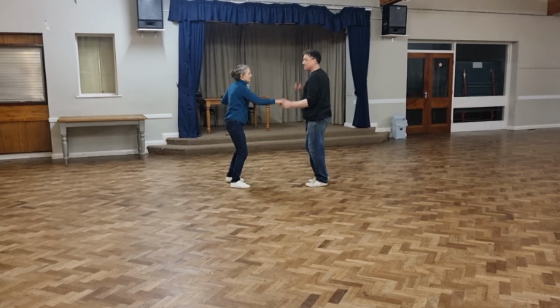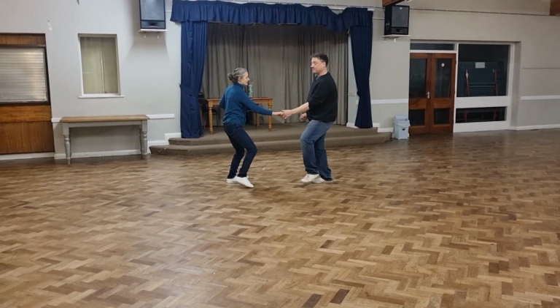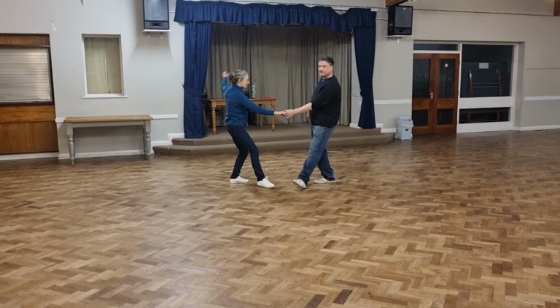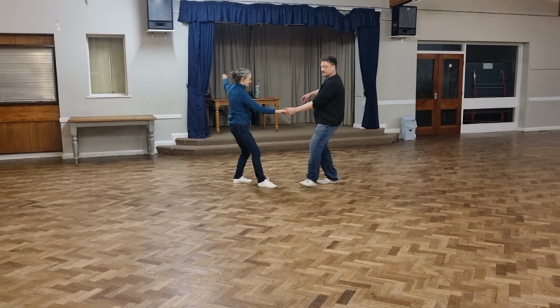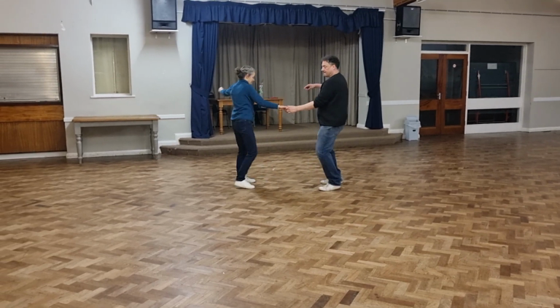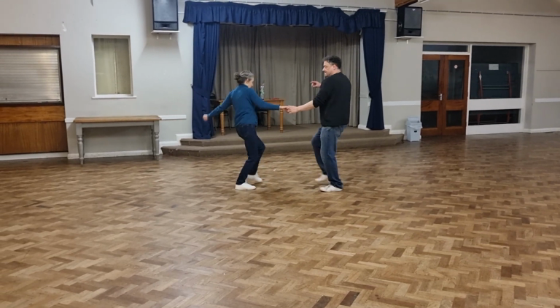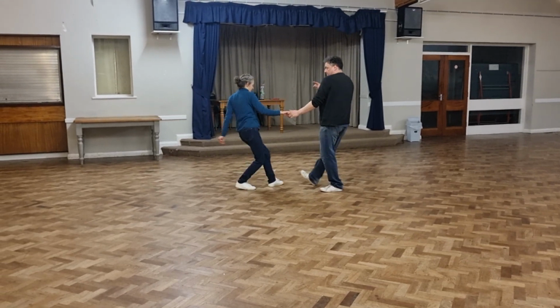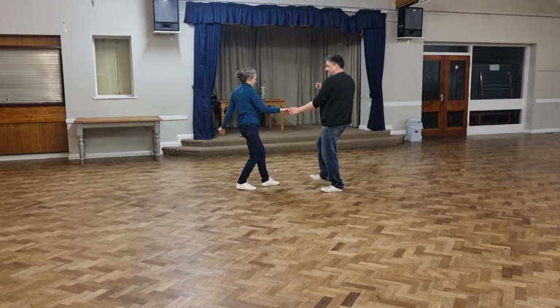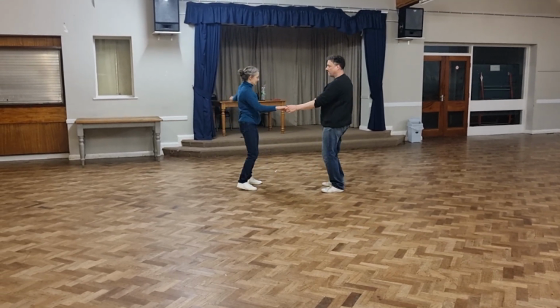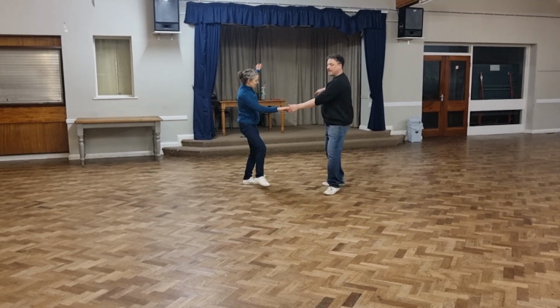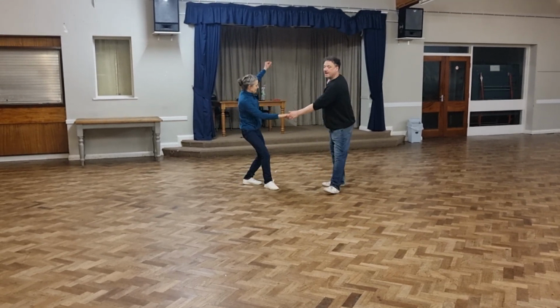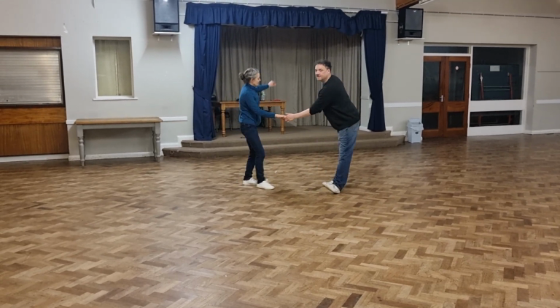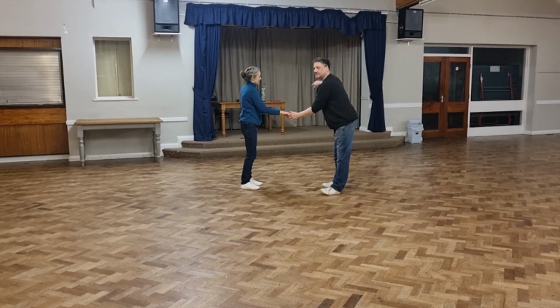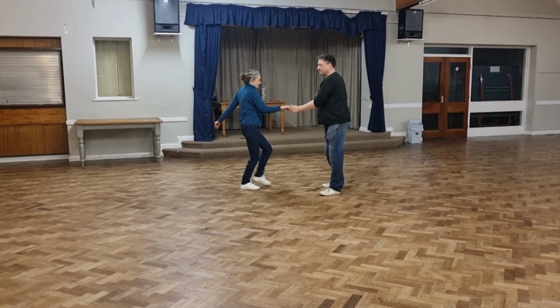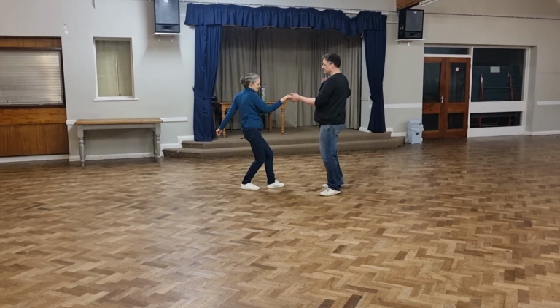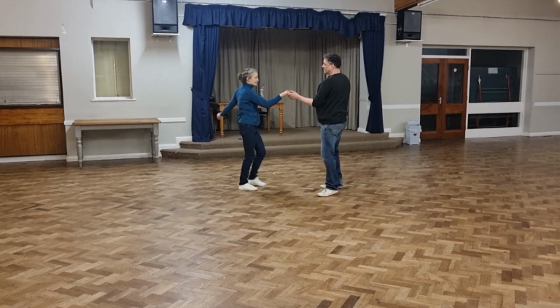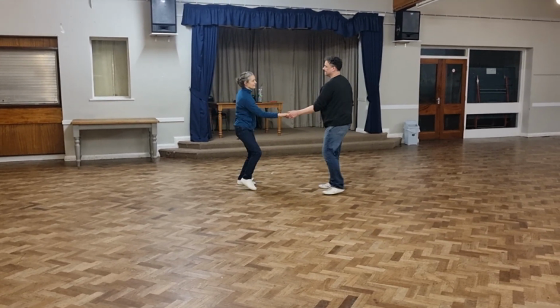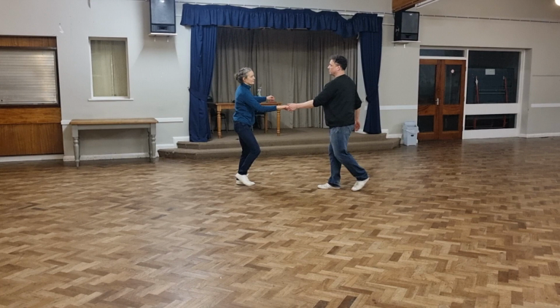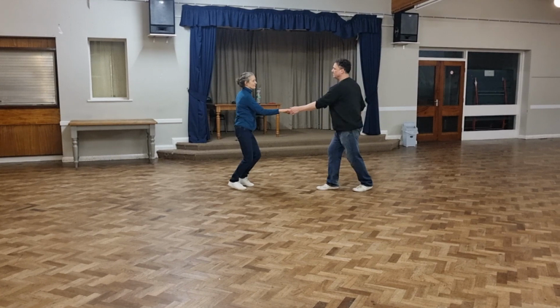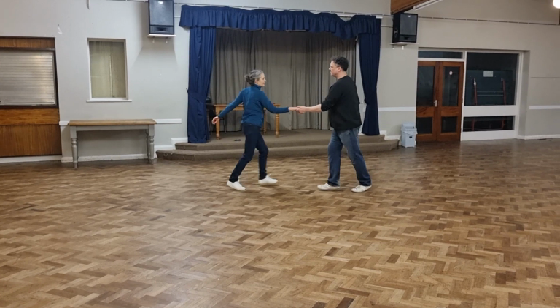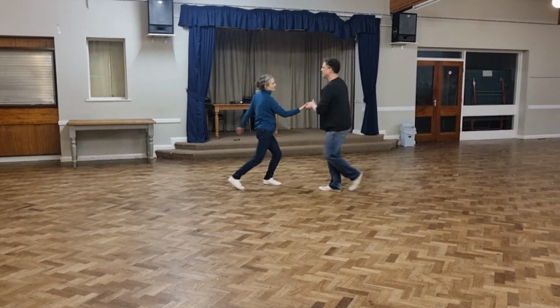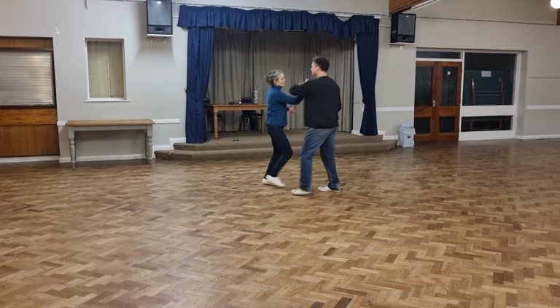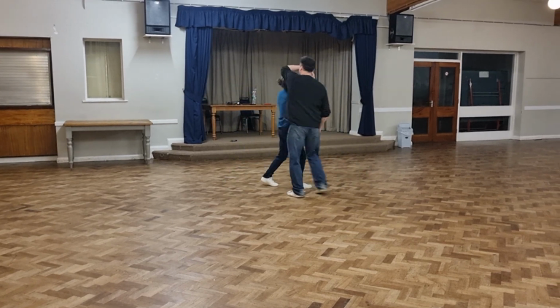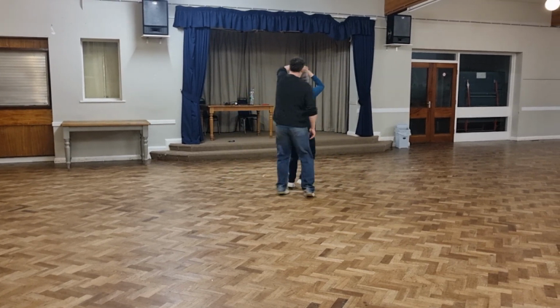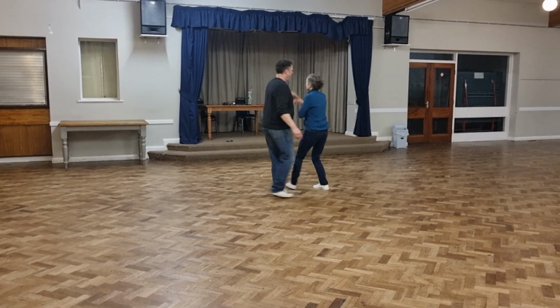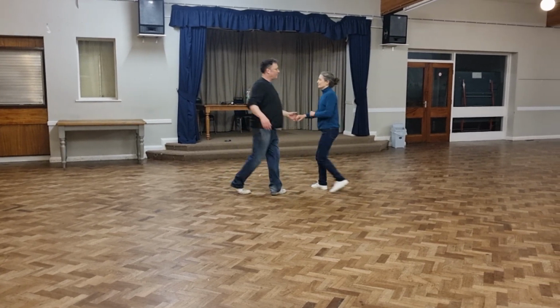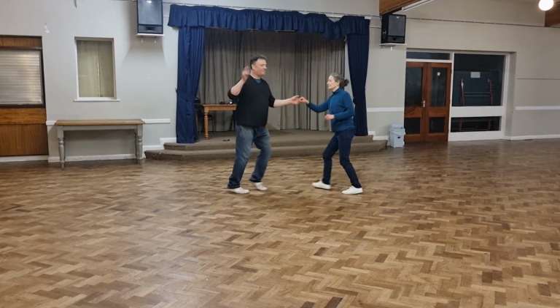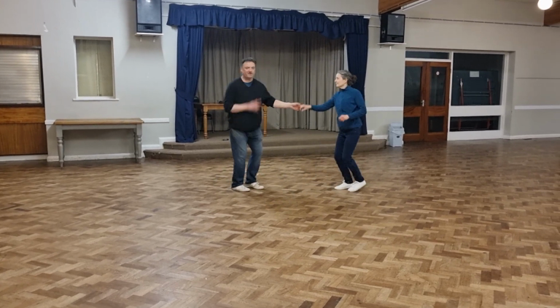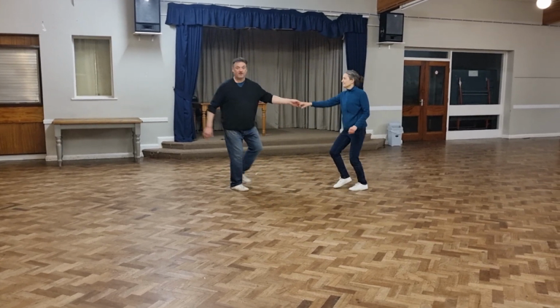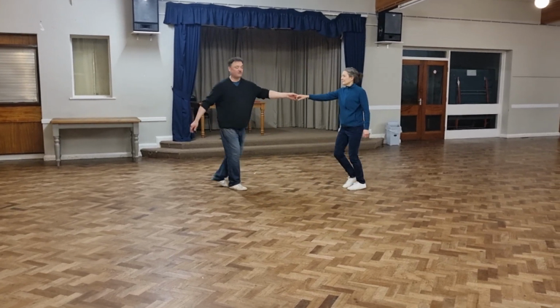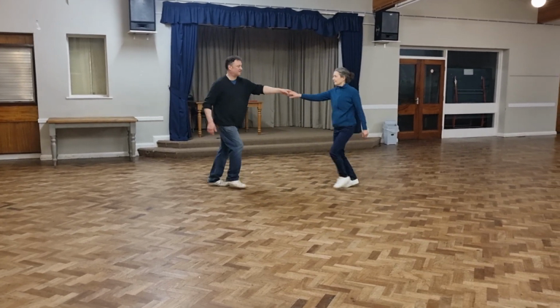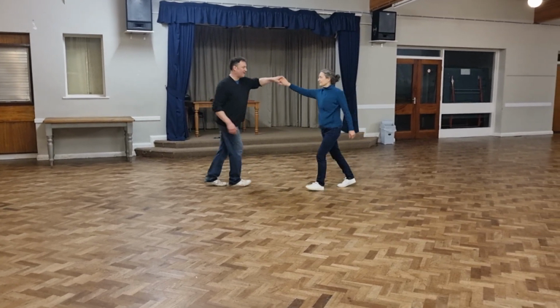8 feet, 2, 4. Any chance we've got. 1, 5, up. Pass 5. 1, 5, up. Another pass 5.